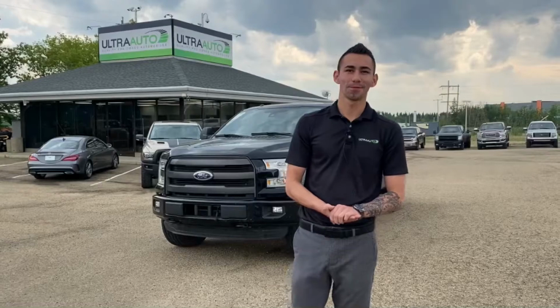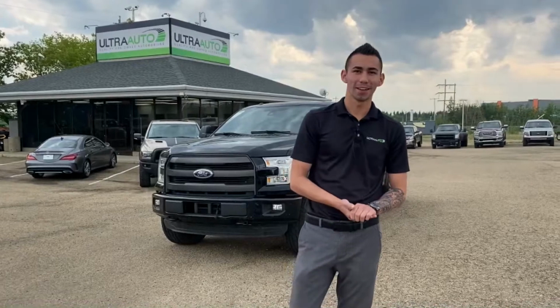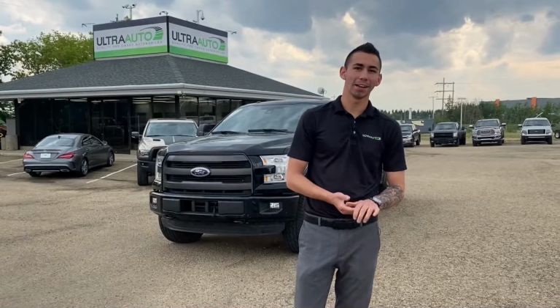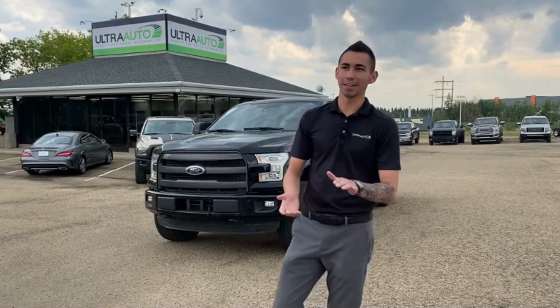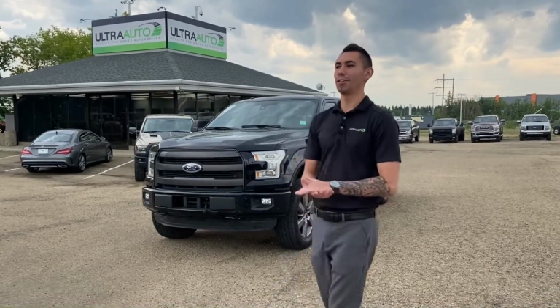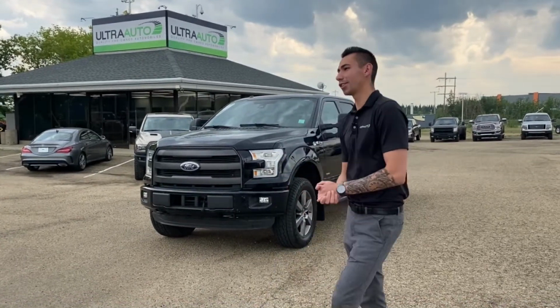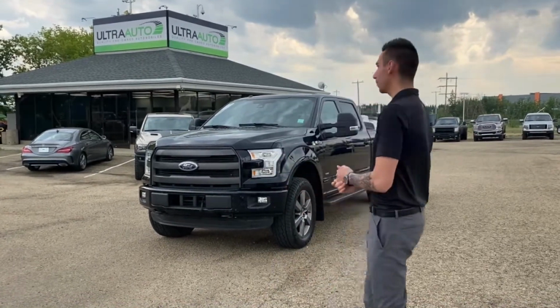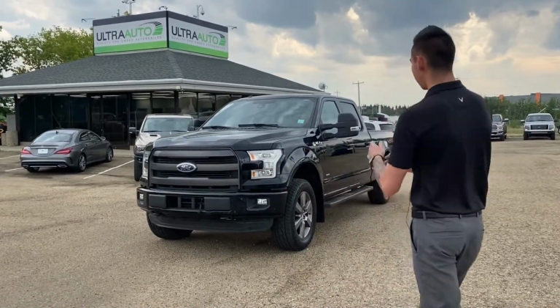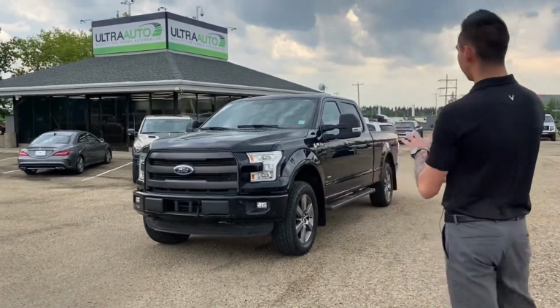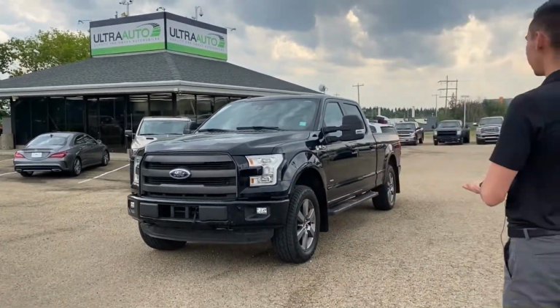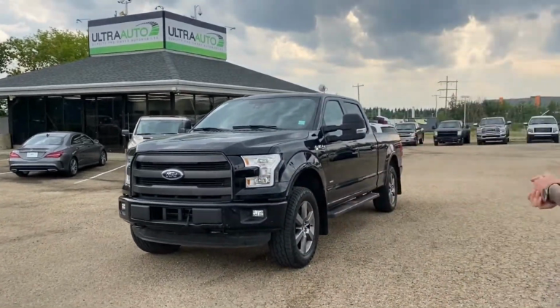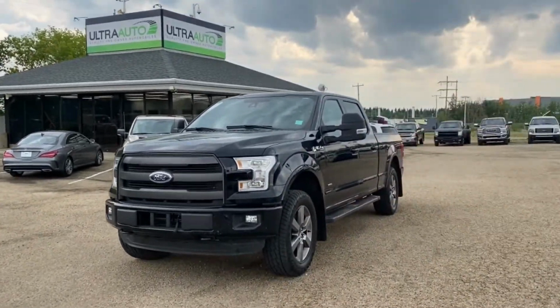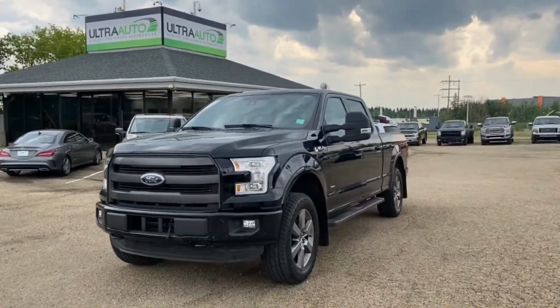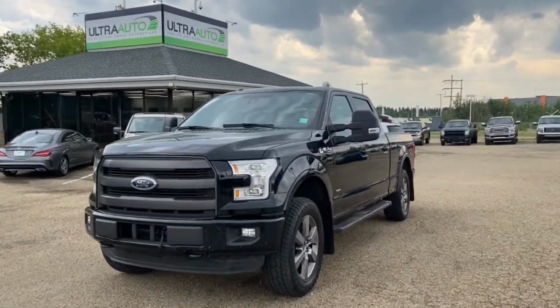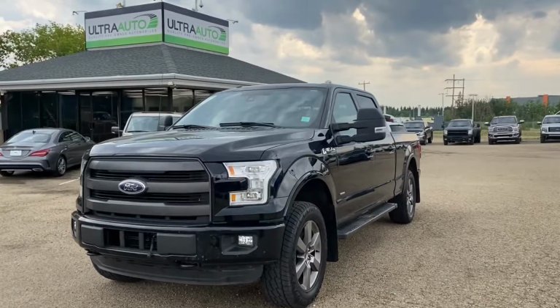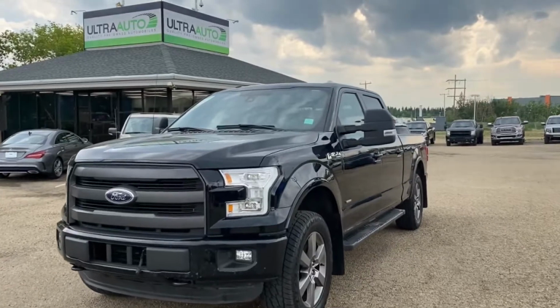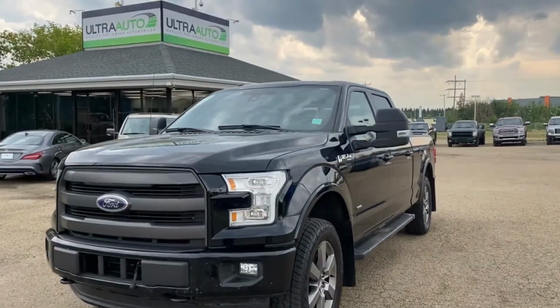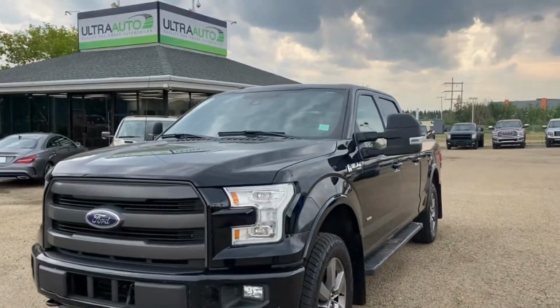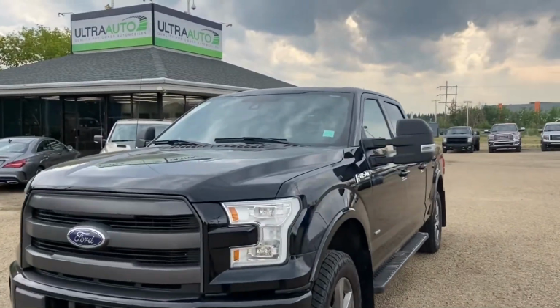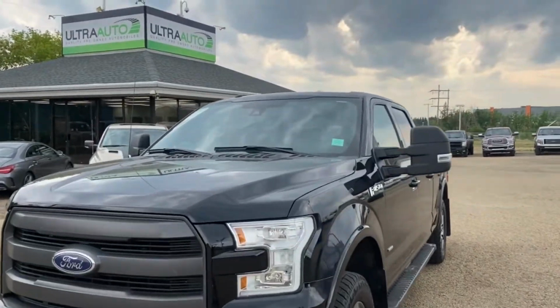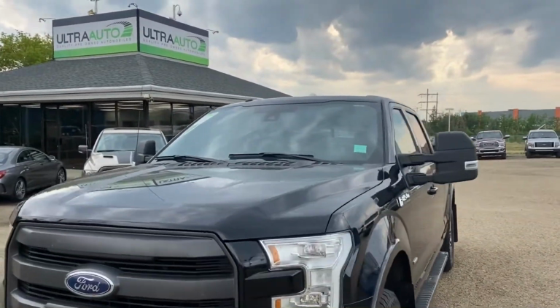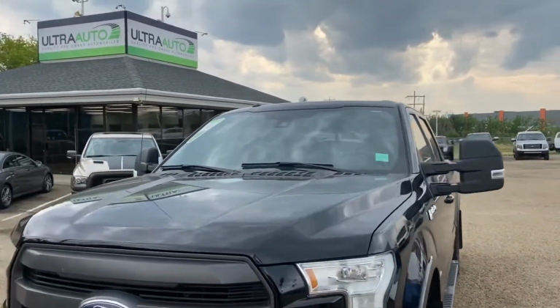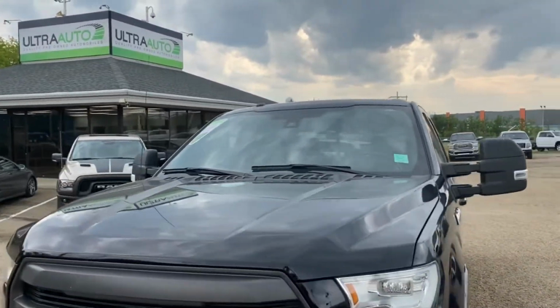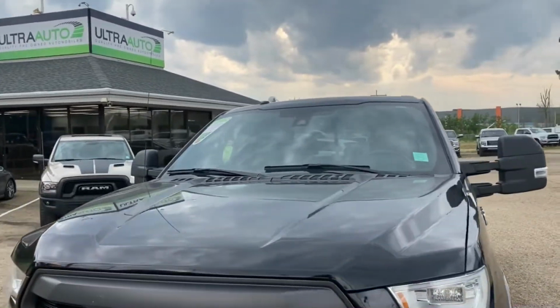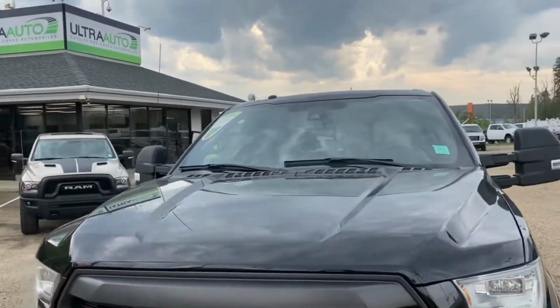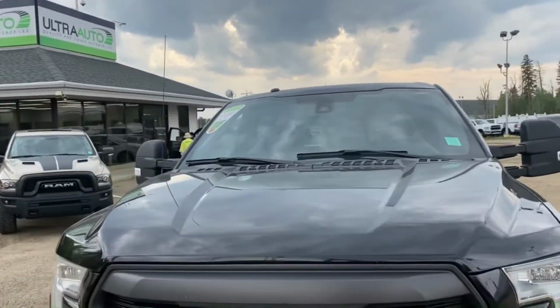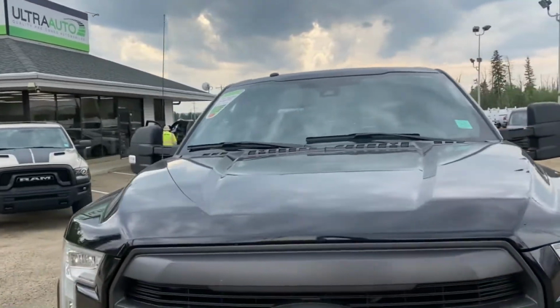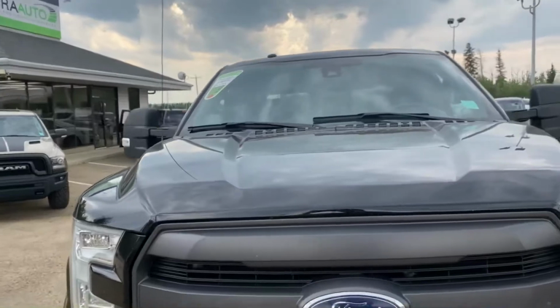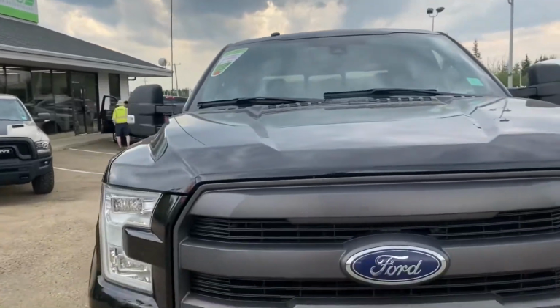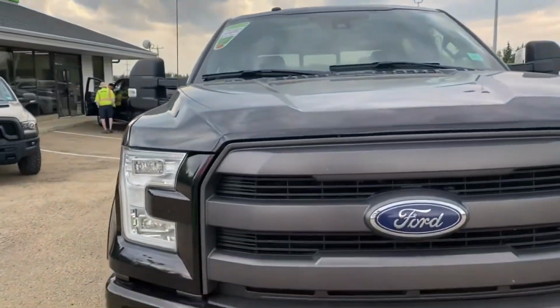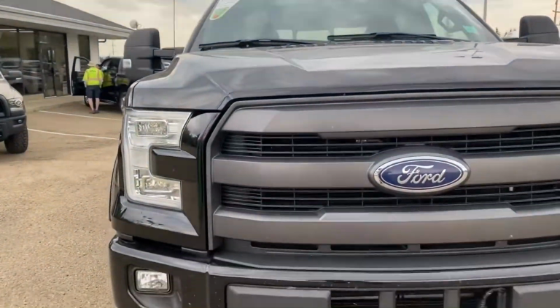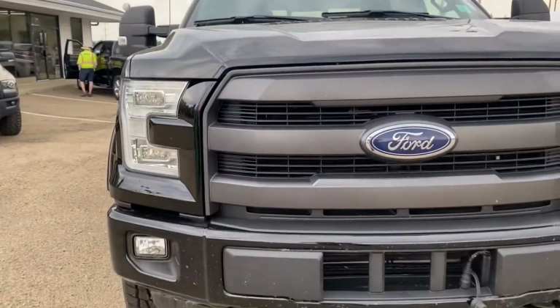Hey guys, Adrian here at Ultra. Behind me here we got a fresh trade which came in over the weekend. It's a 2016 Ford F-150 Lariat 502A package. This truck is the bee's knees of the Lariats.